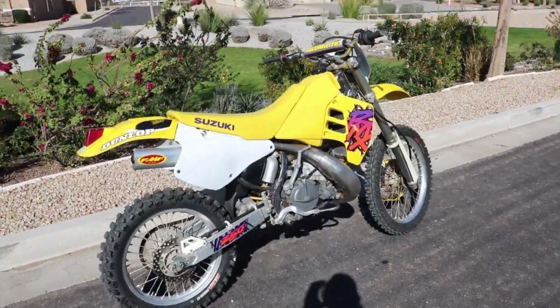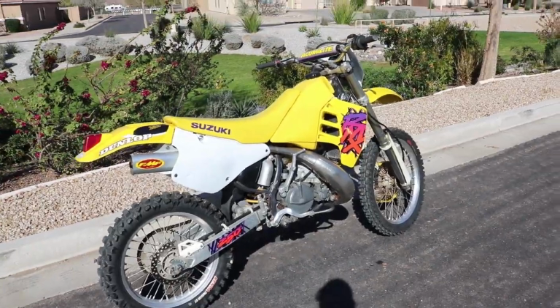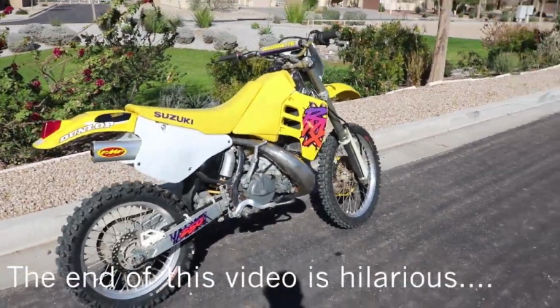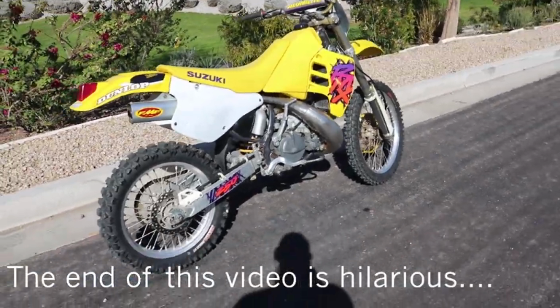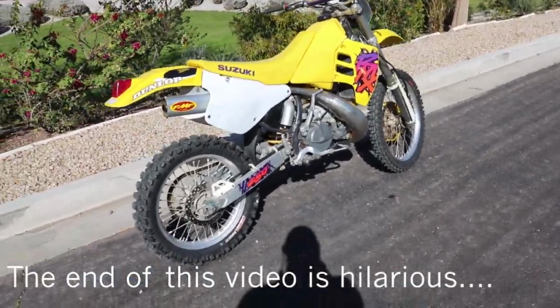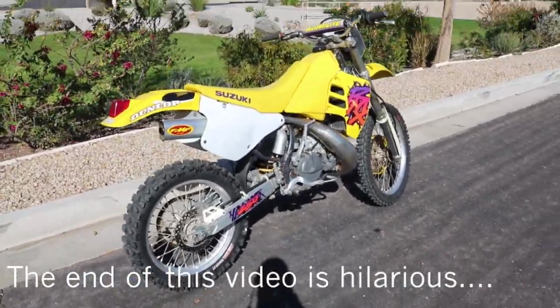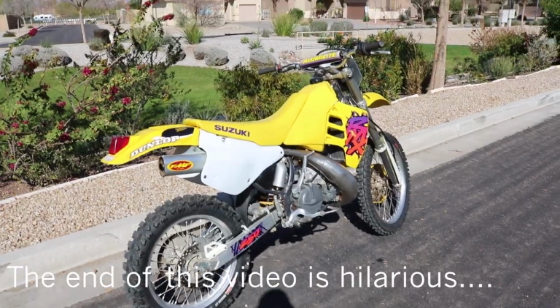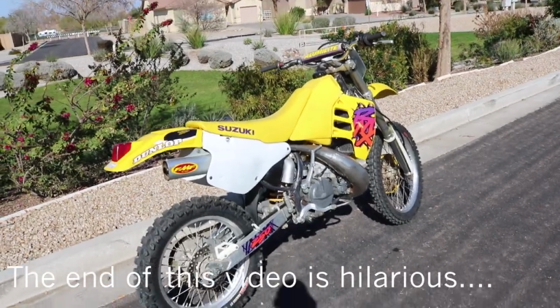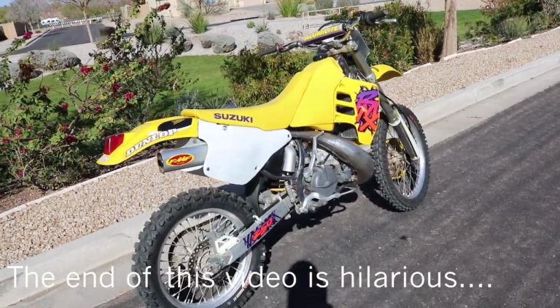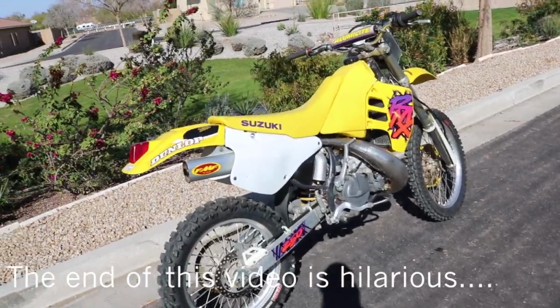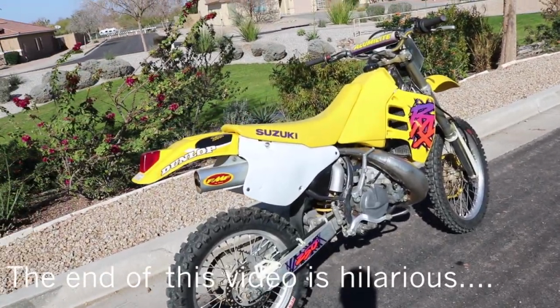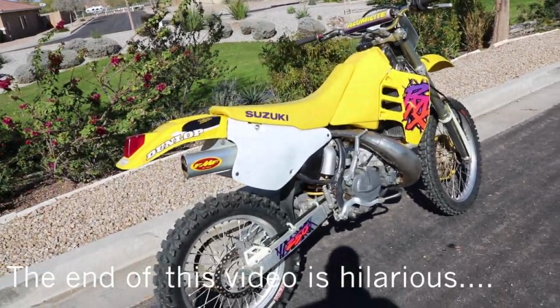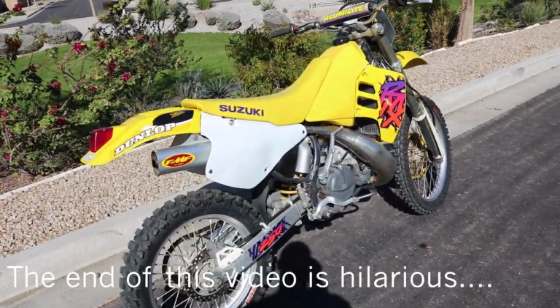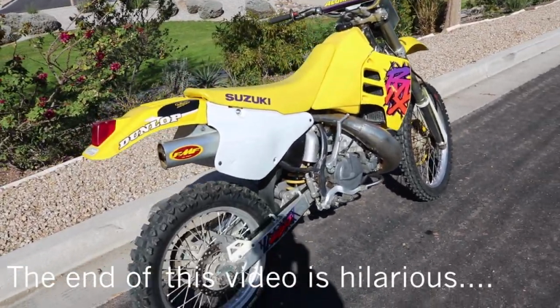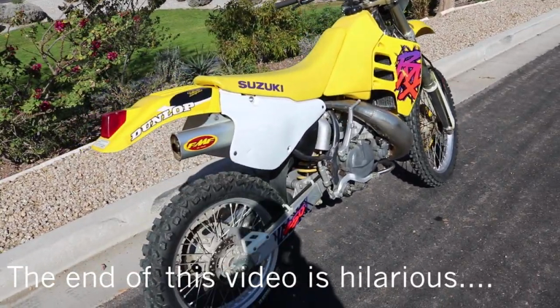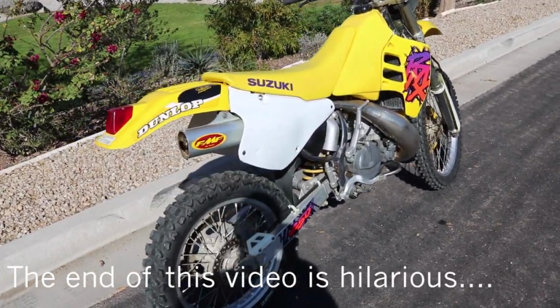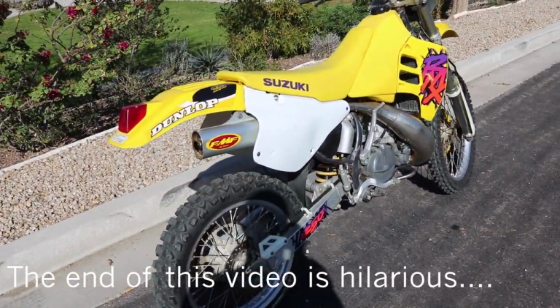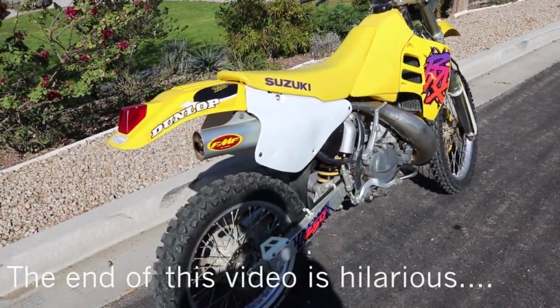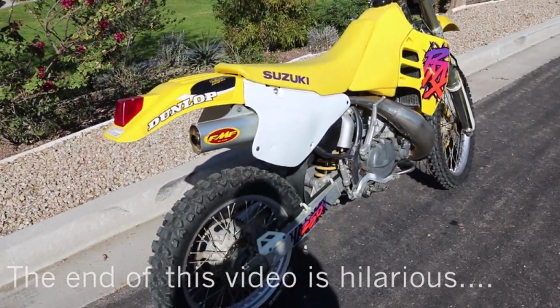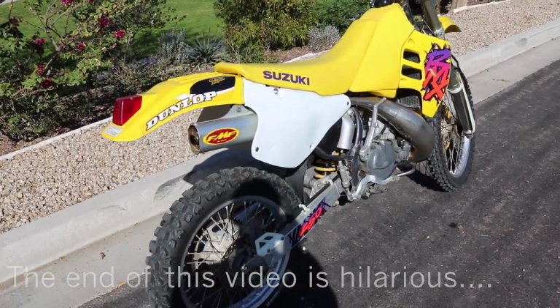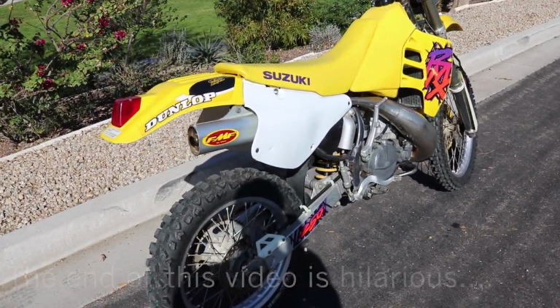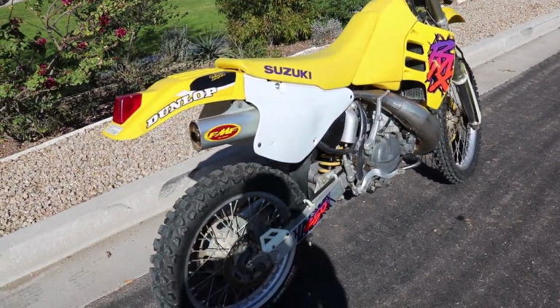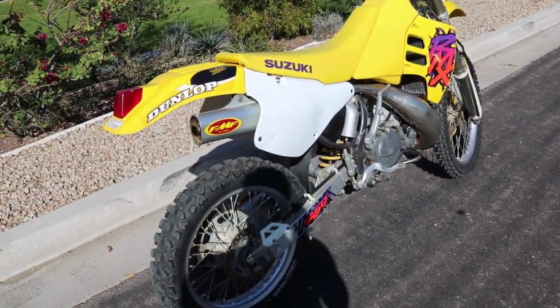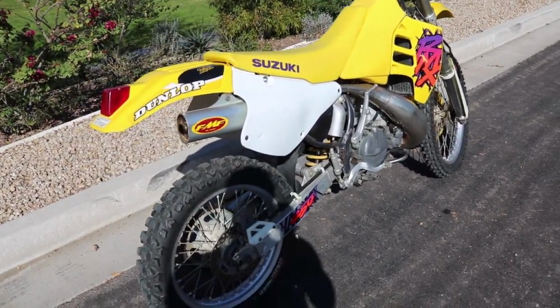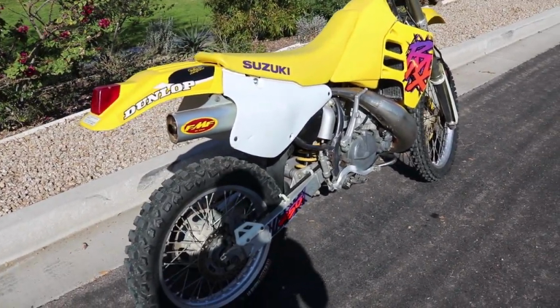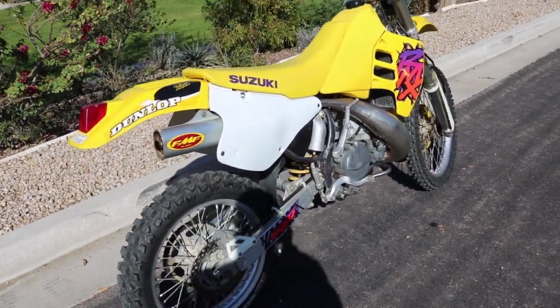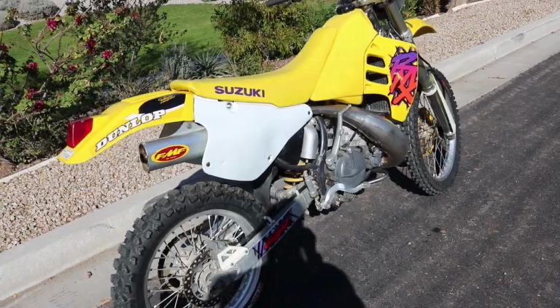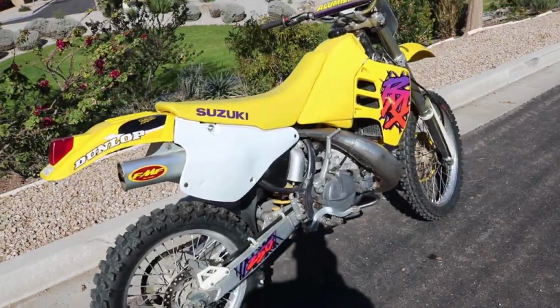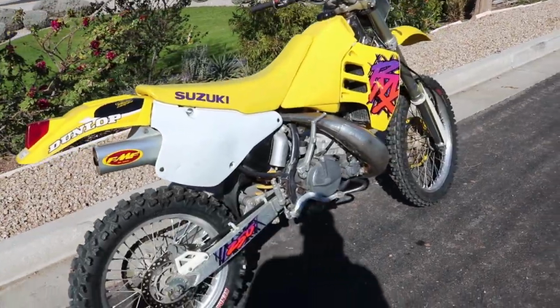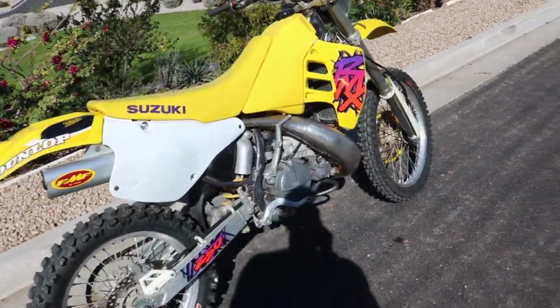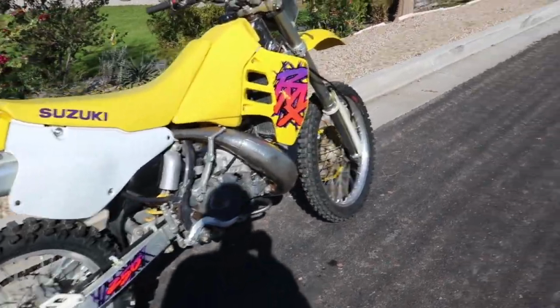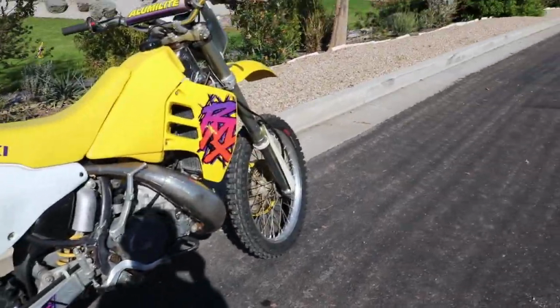Alright you guys, 602 Busa back at it again, out here with the RMX, just to kind of give you an idea of what's on it and what needs to get done to it.